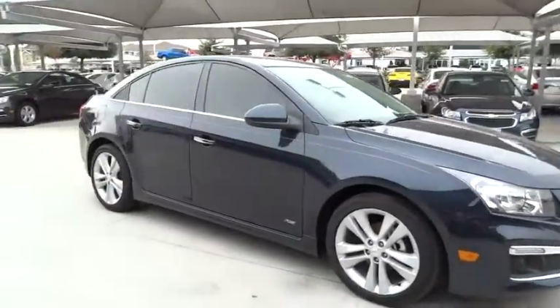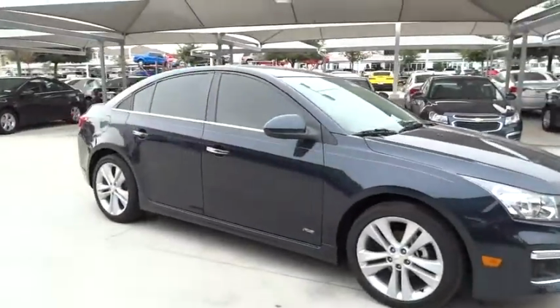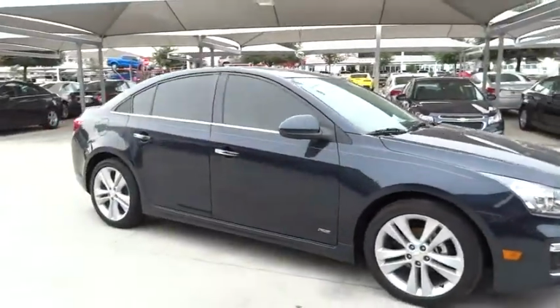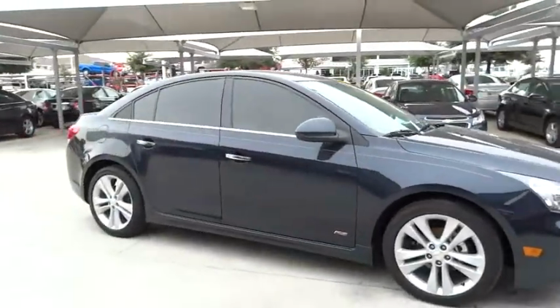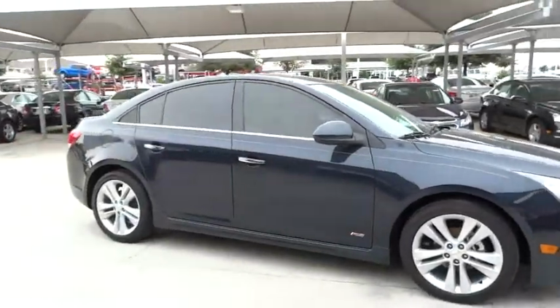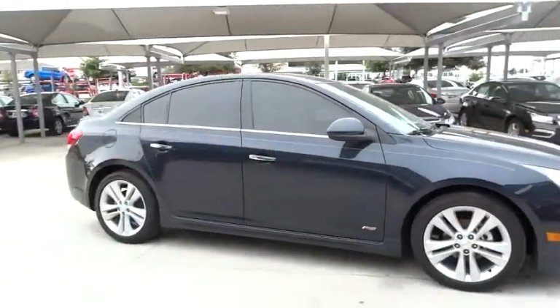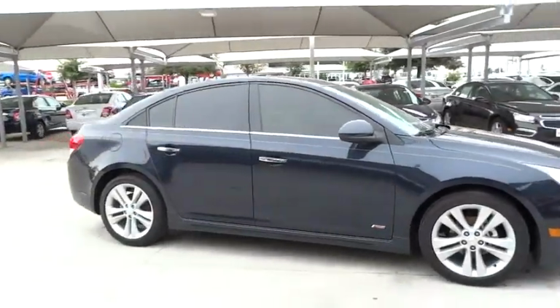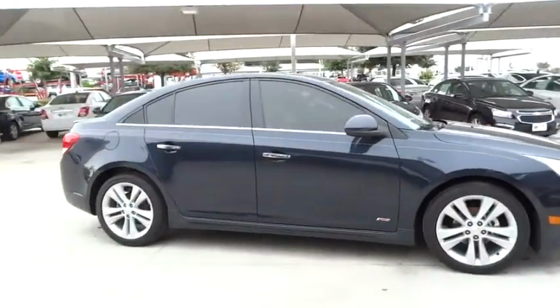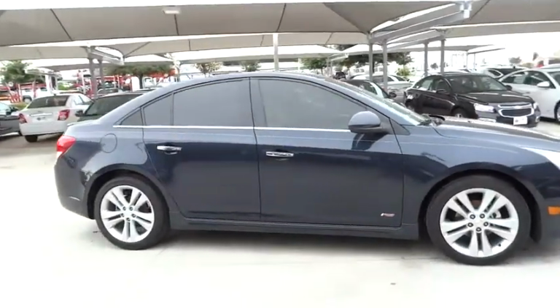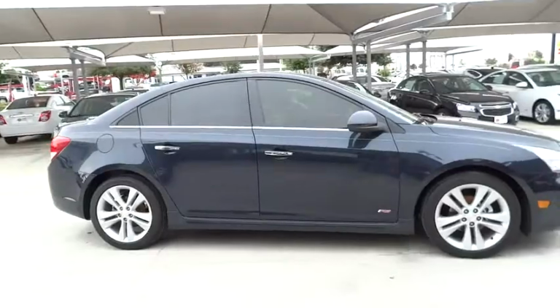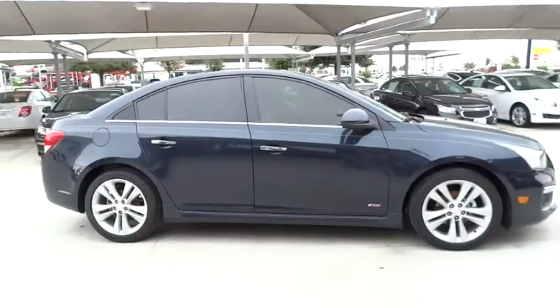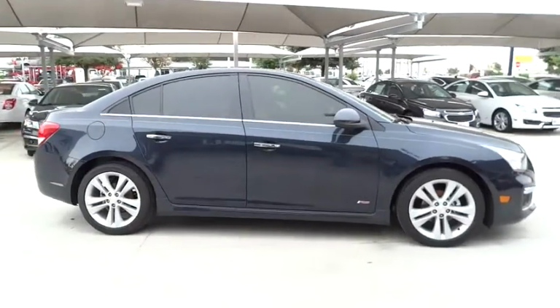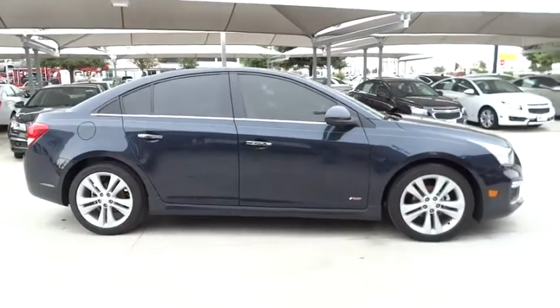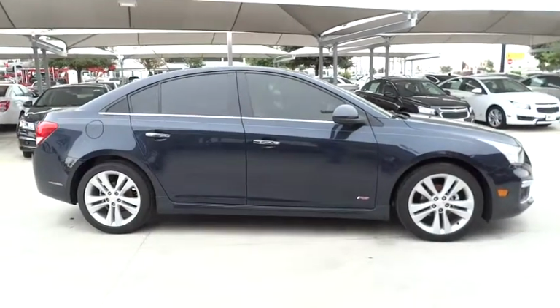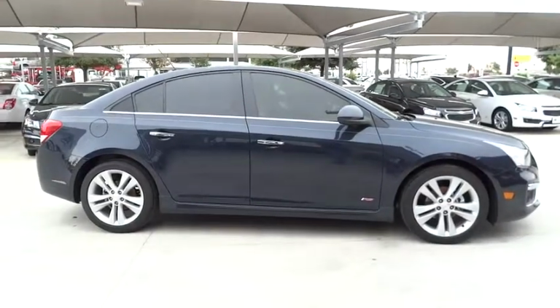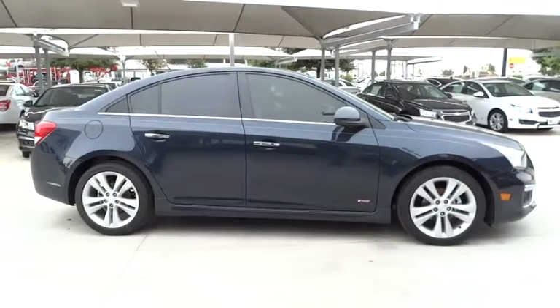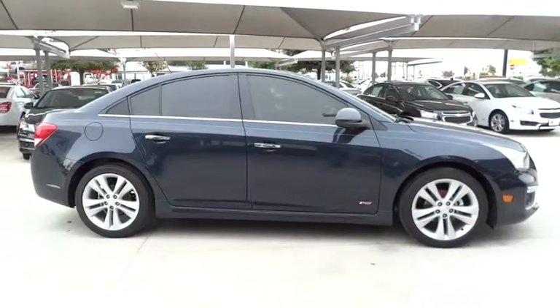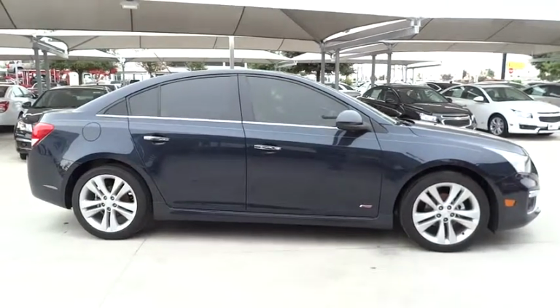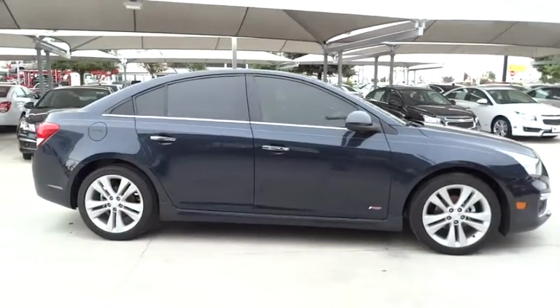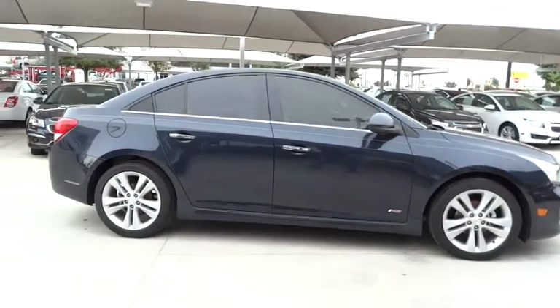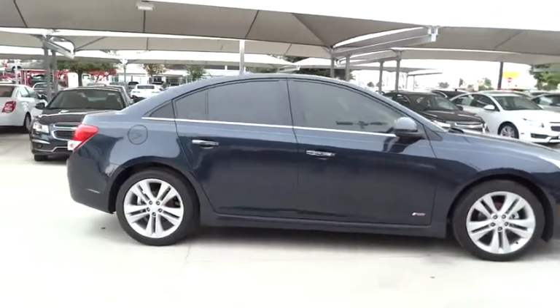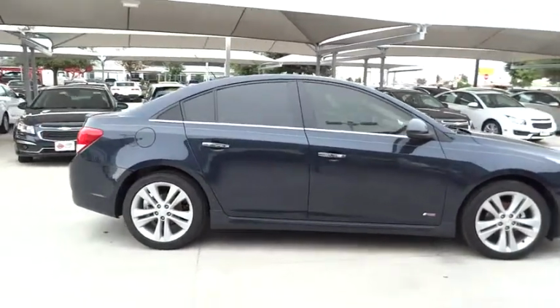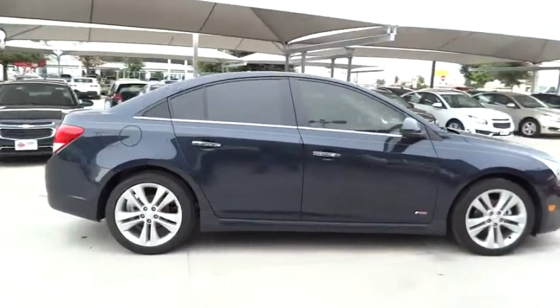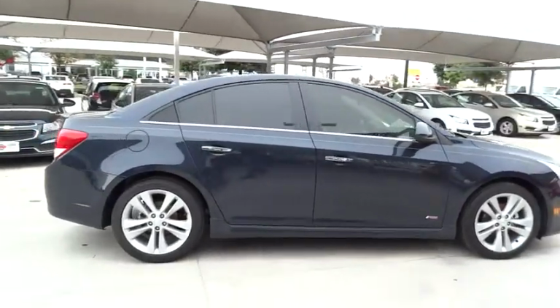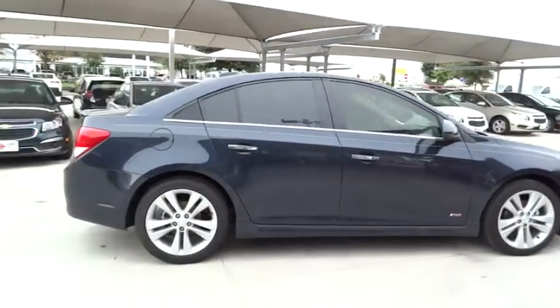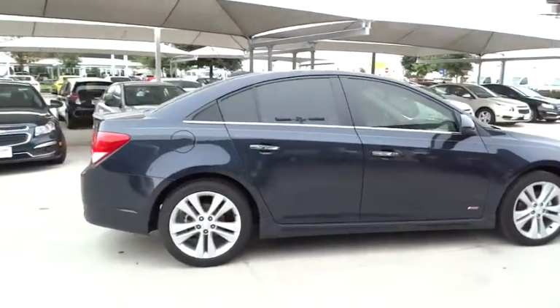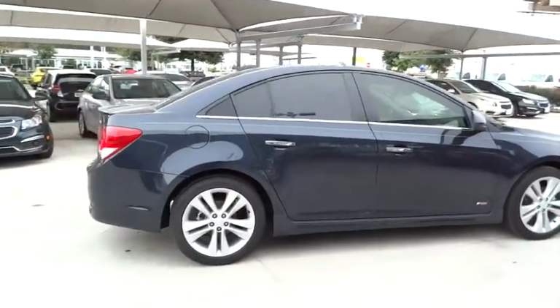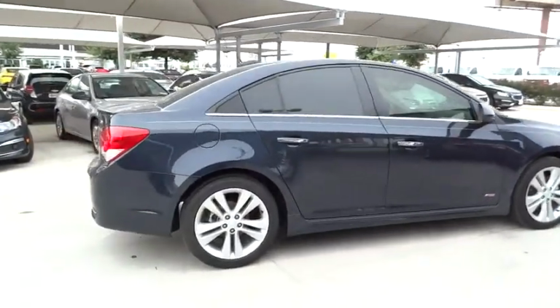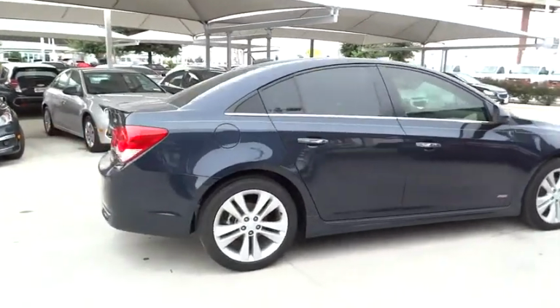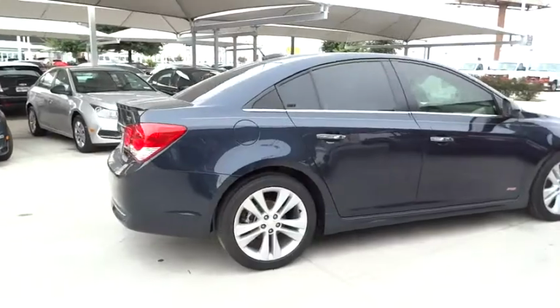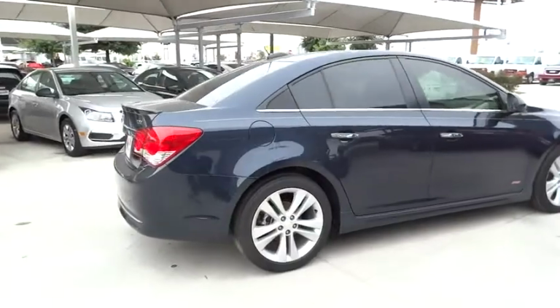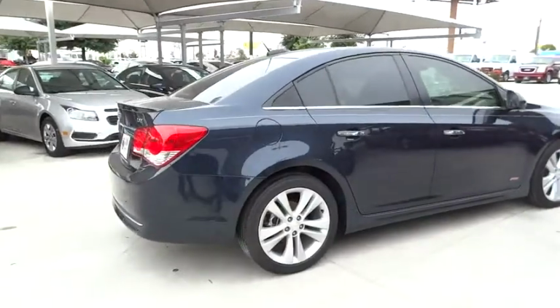Remote engine start. Keyless entry. Steering wheel audio controls. Backup camera. Bluetooth. Leather wrapped steering wheel.